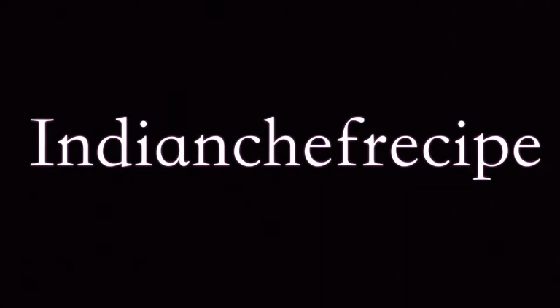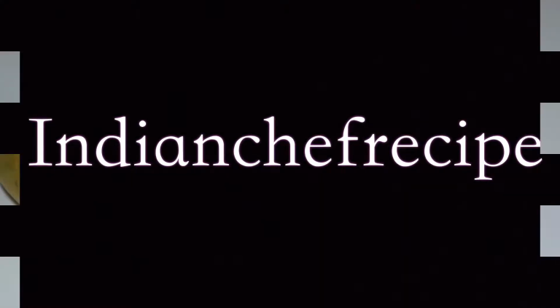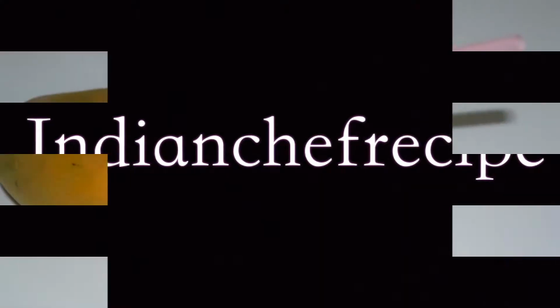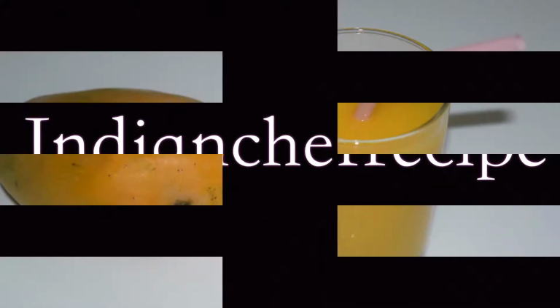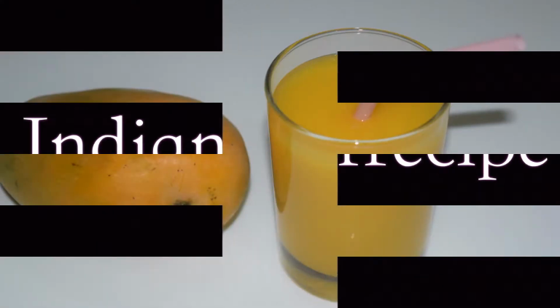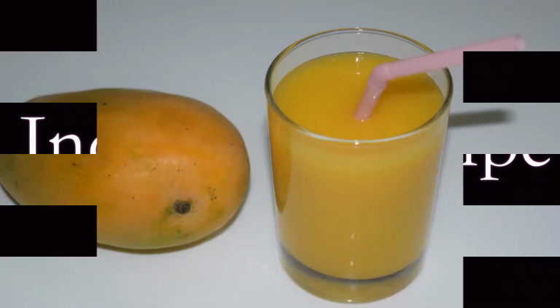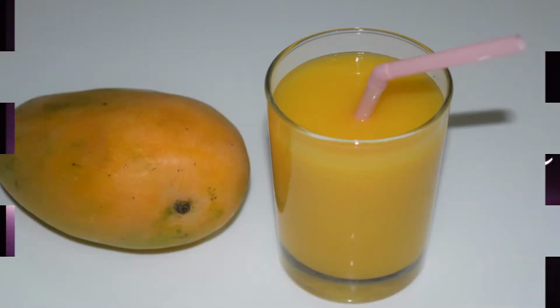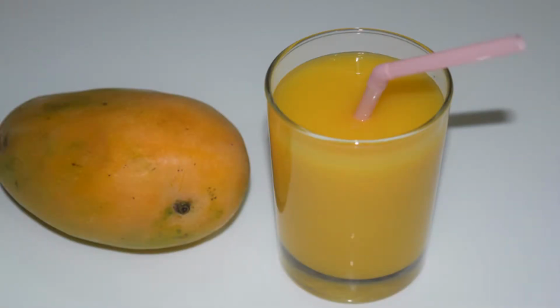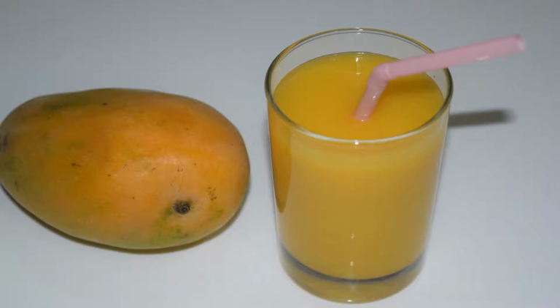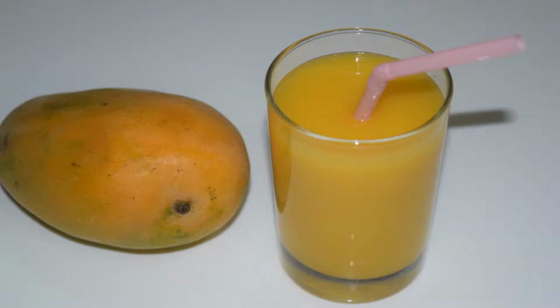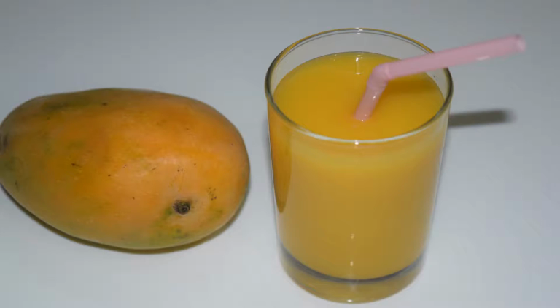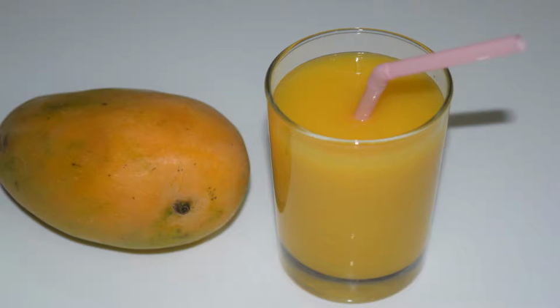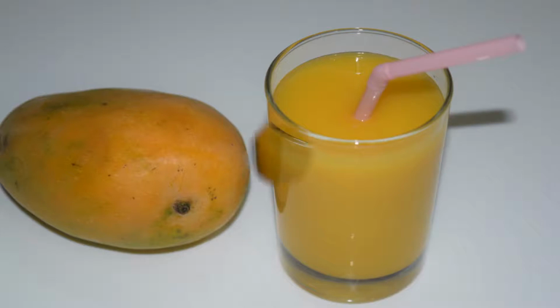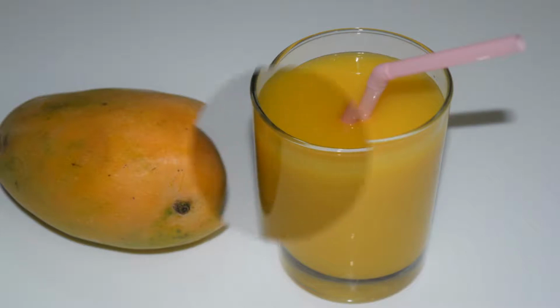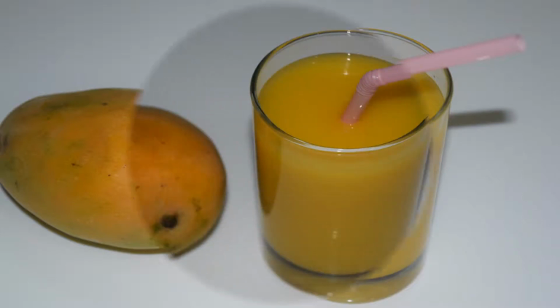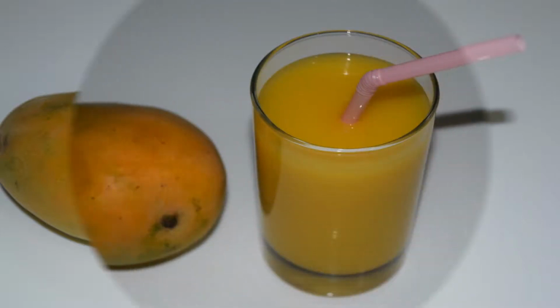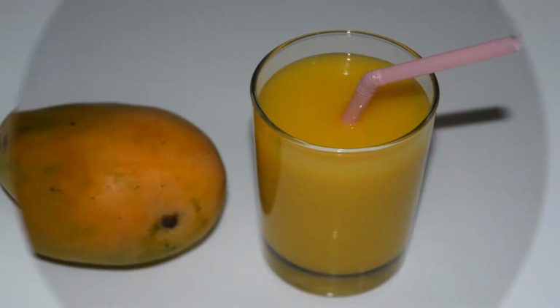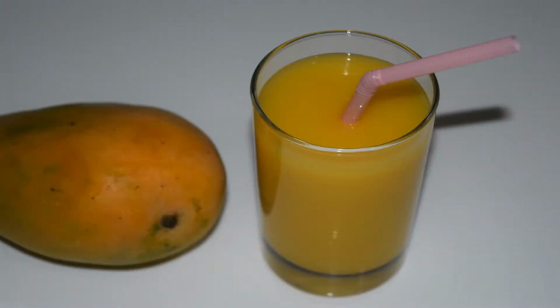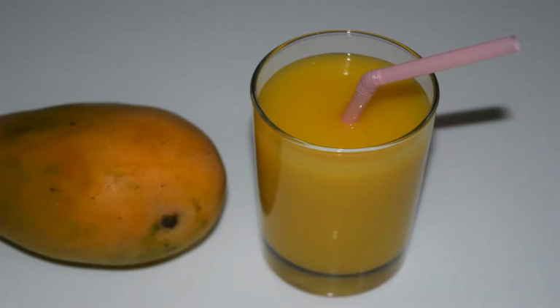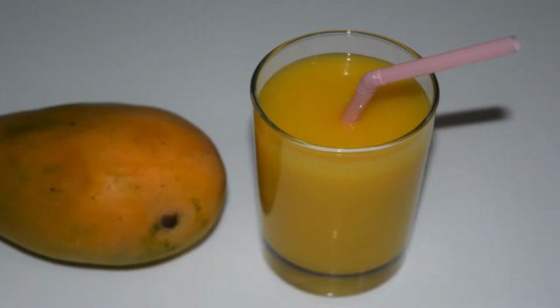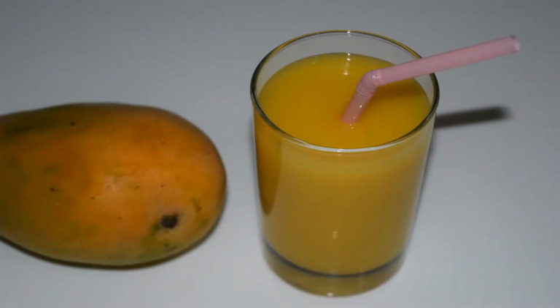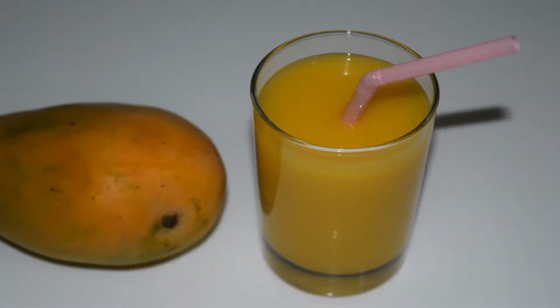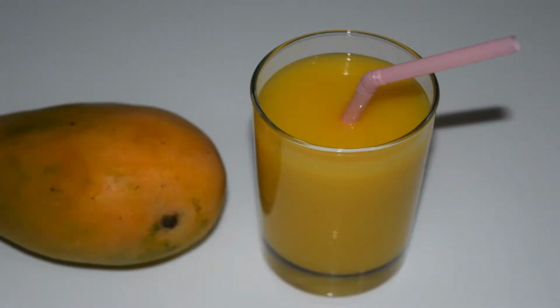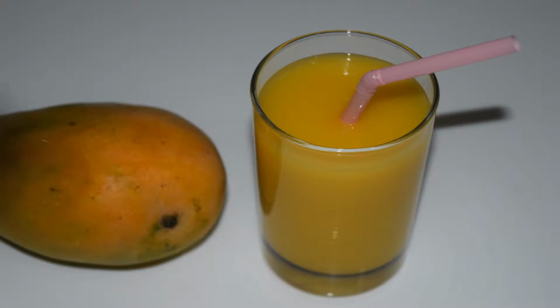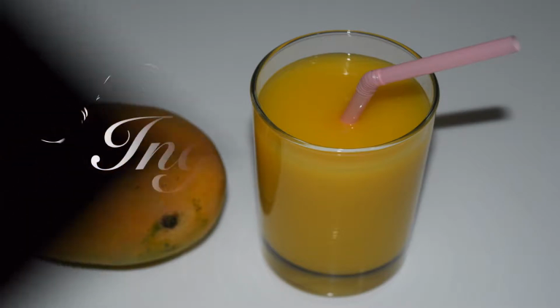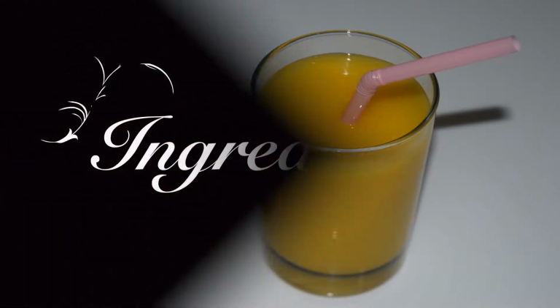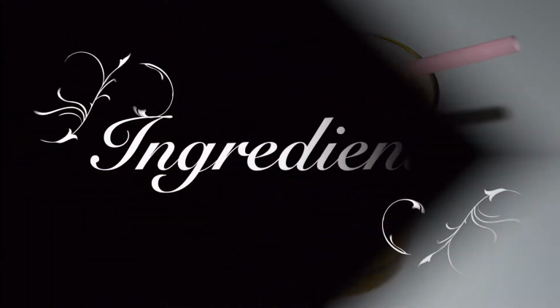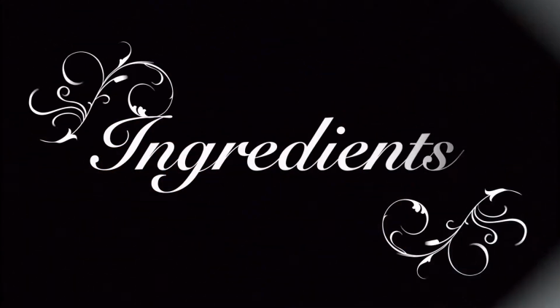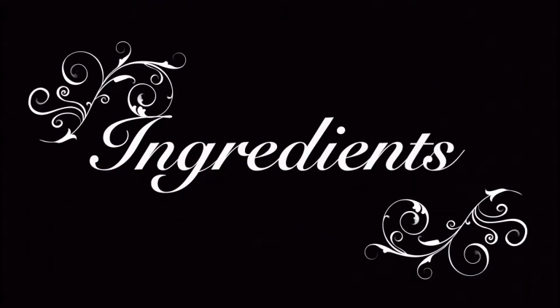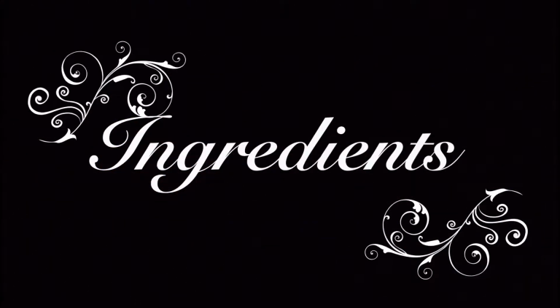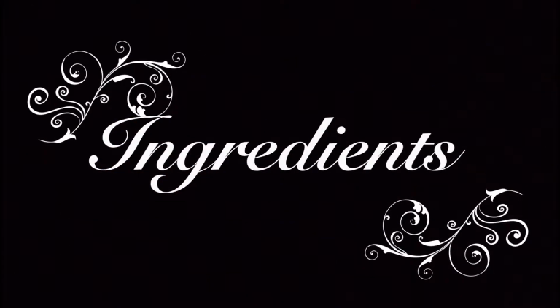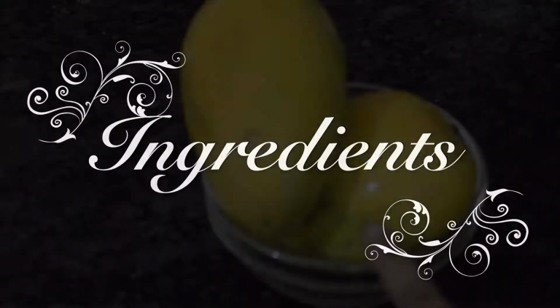Hi, Hello, Namaste. Welcome to Indian Chef recipe. Today we are going to learn how to make fresh mango juice. So now let's see the ingredients.